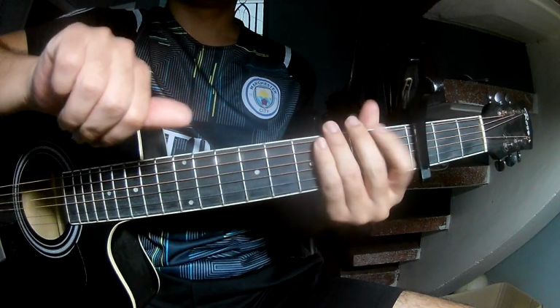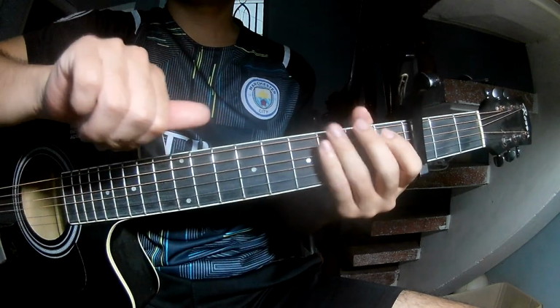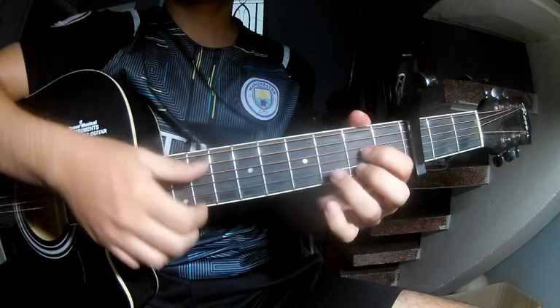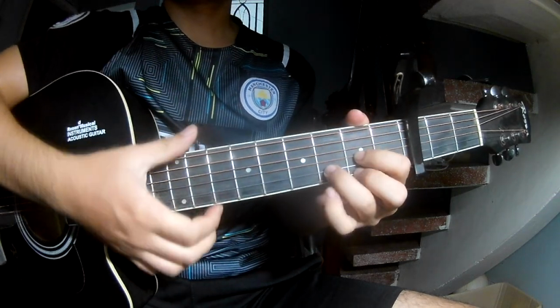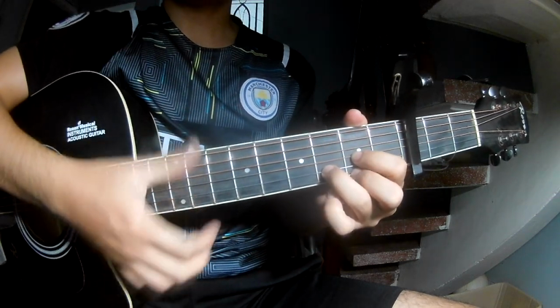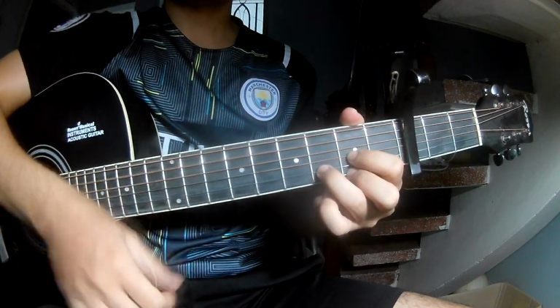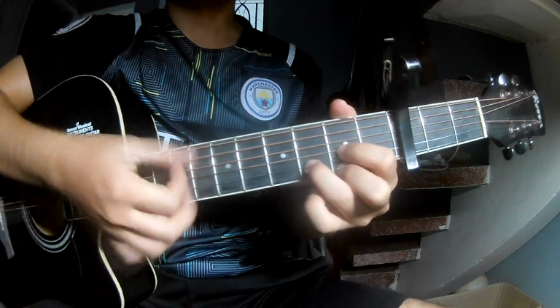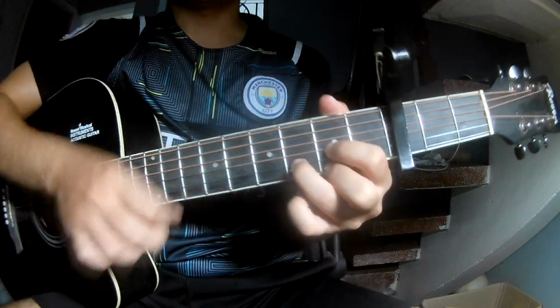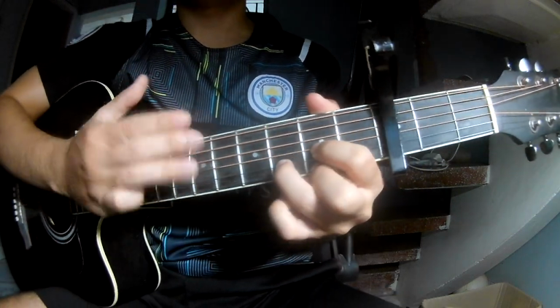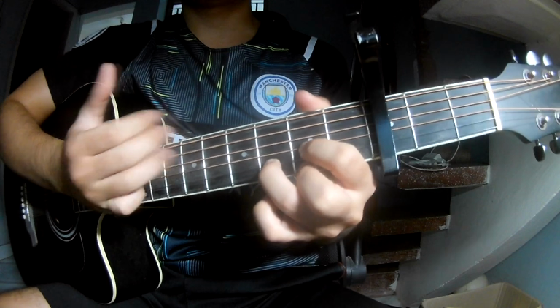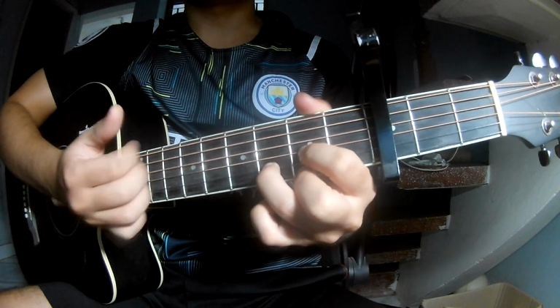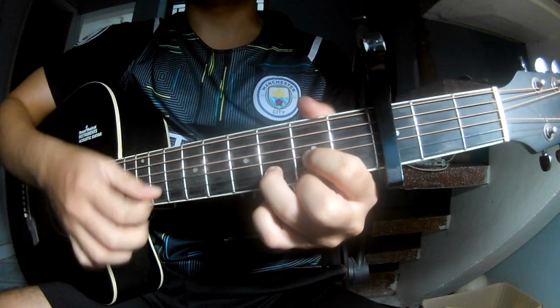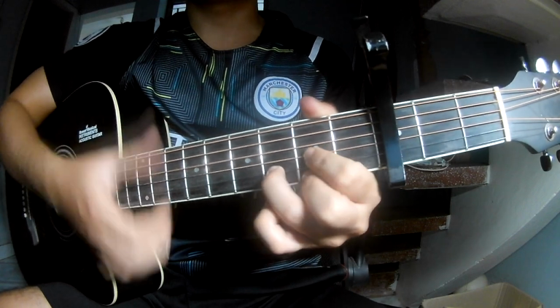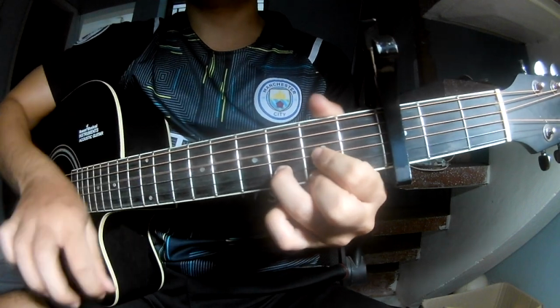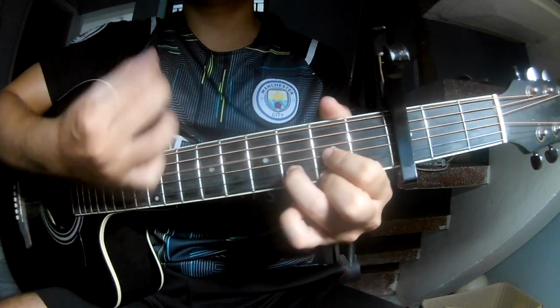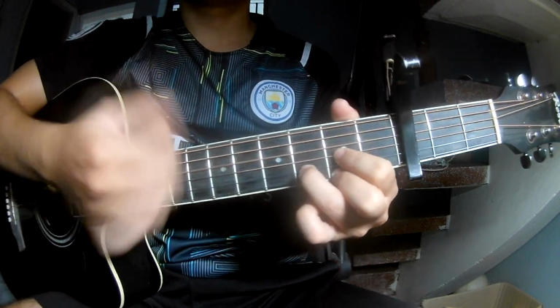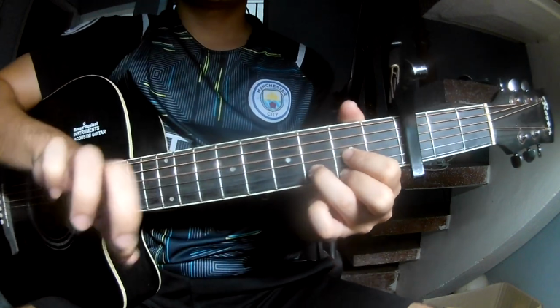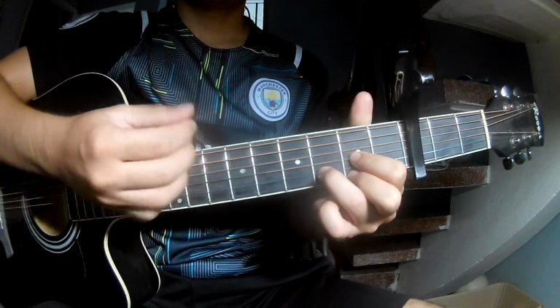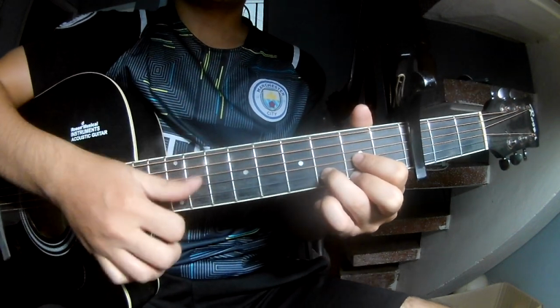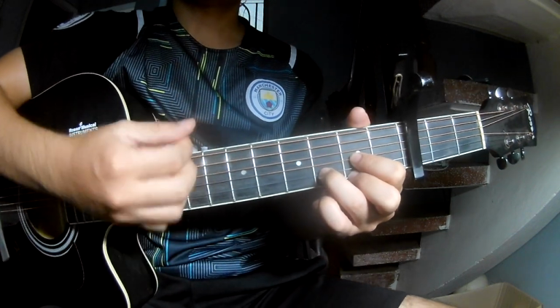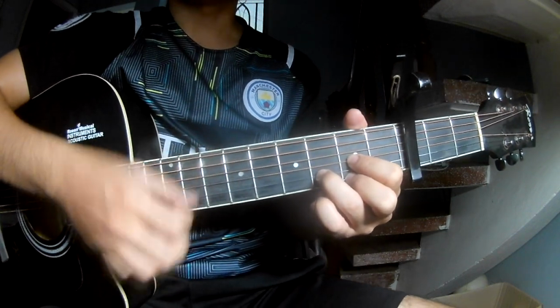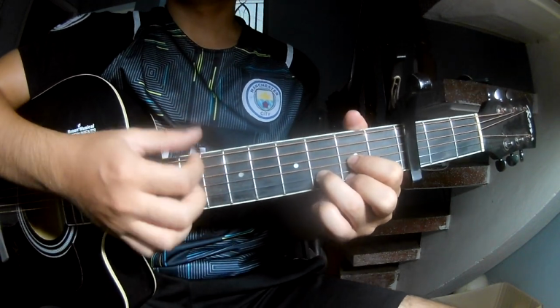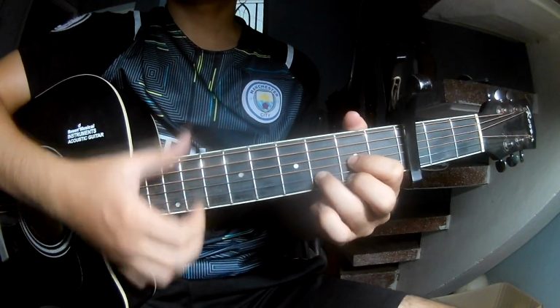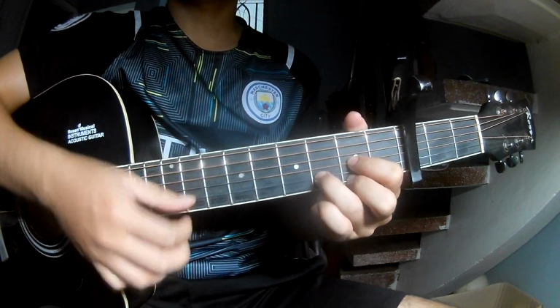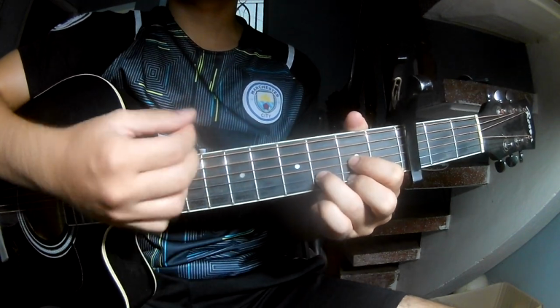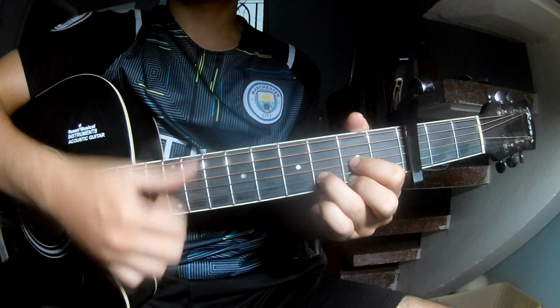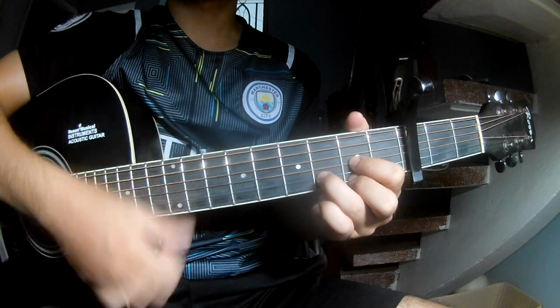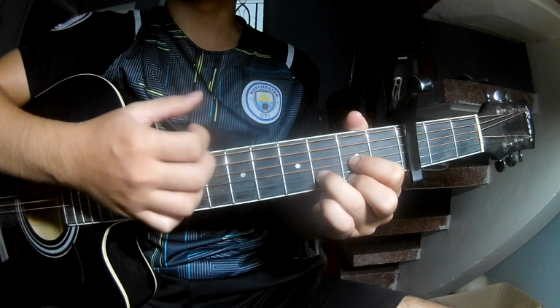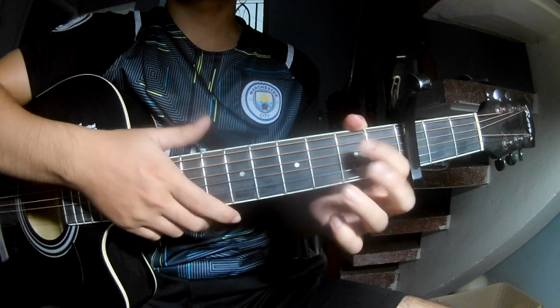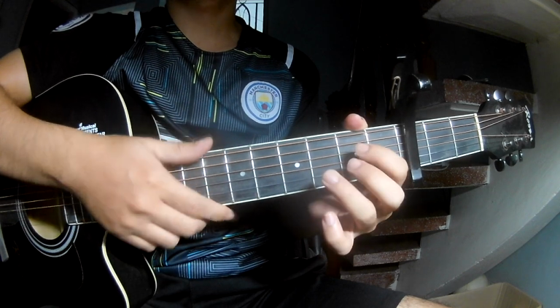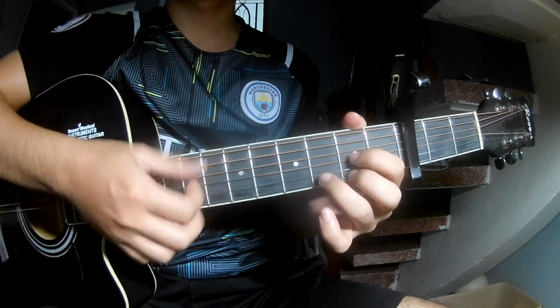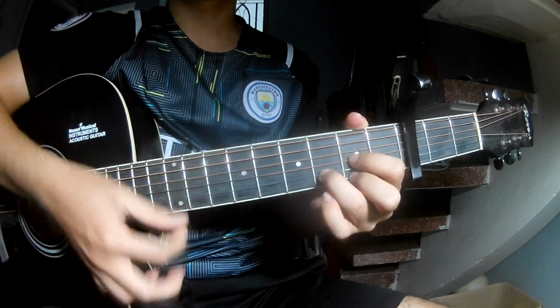The strumming pattern is: DOWN, DOWN, UP, UP, DOWN, DOWN, DOWN, DOWN, UP, DOWN, DOWN, DOWN, UP. As you play on D.